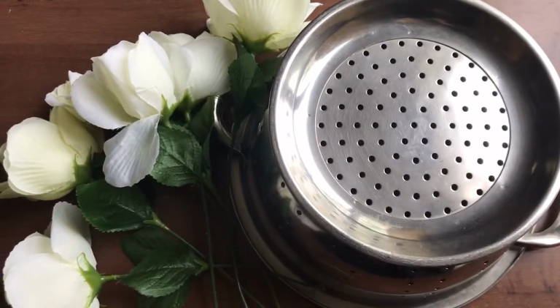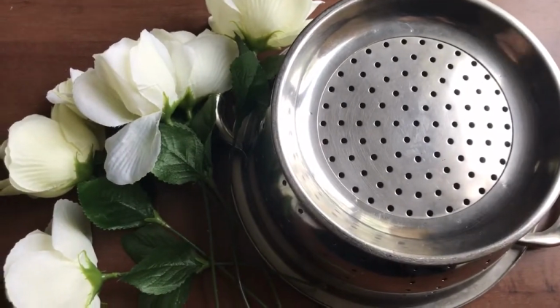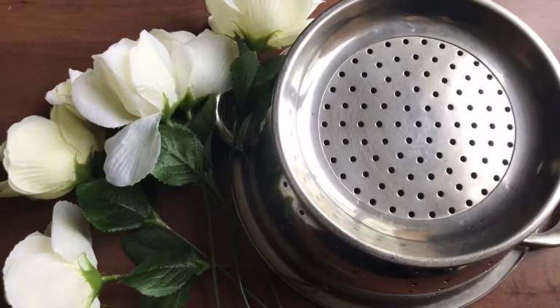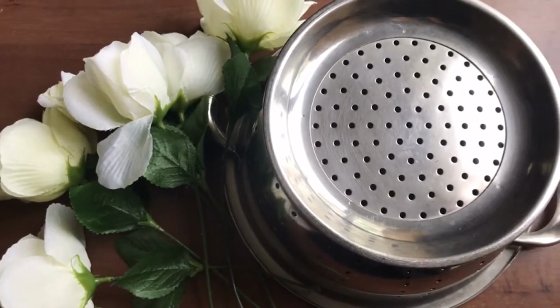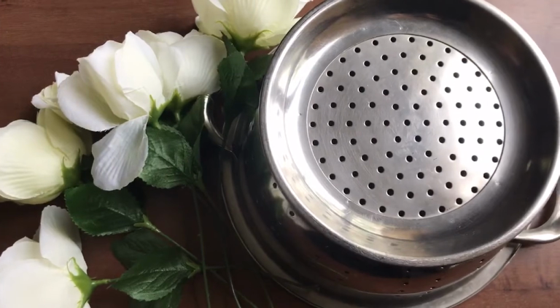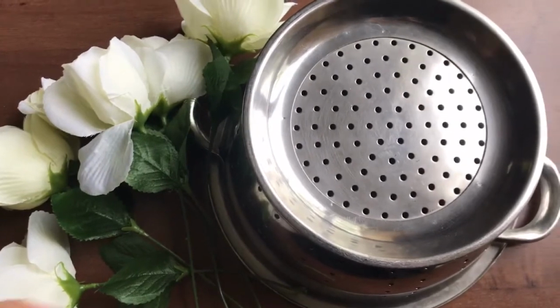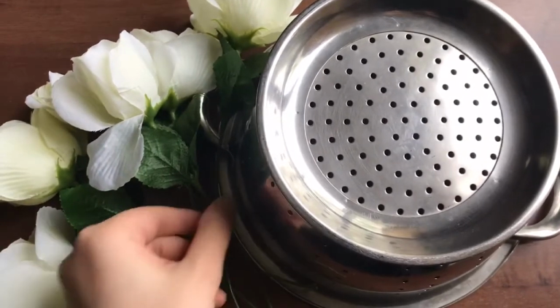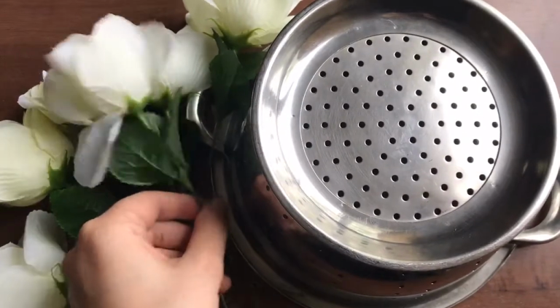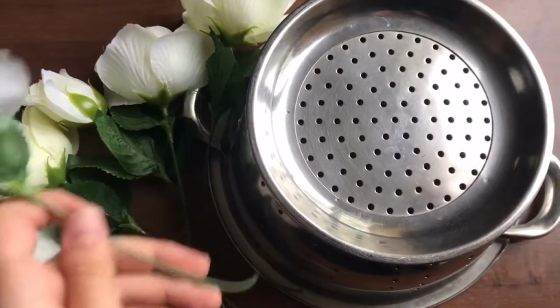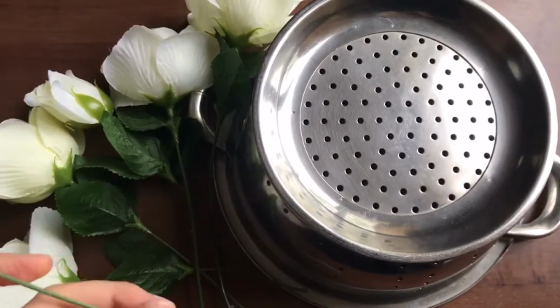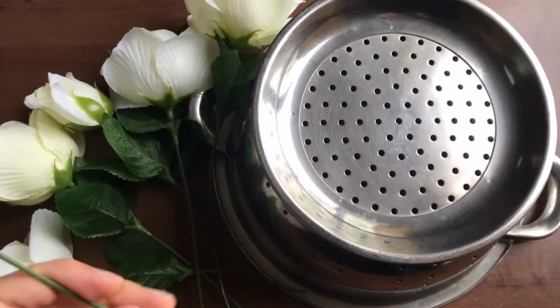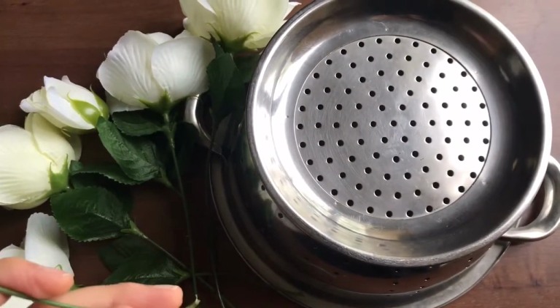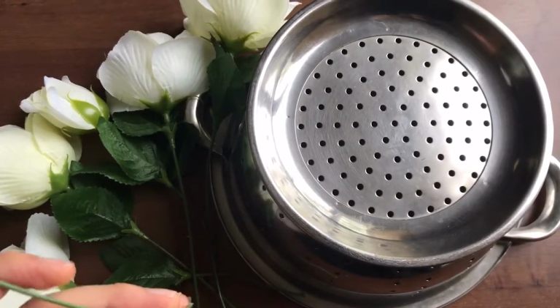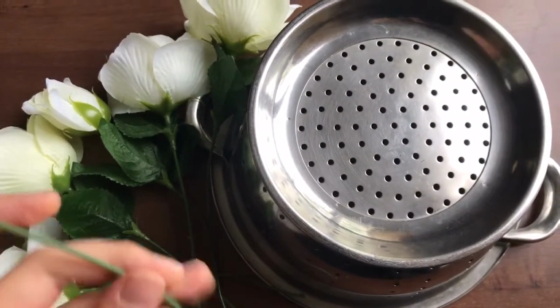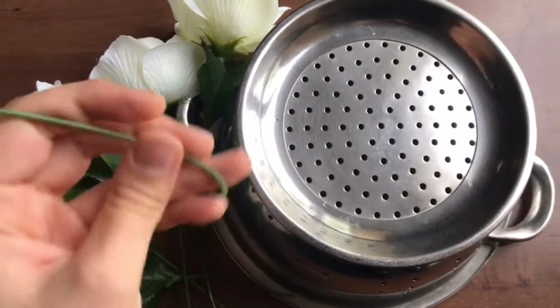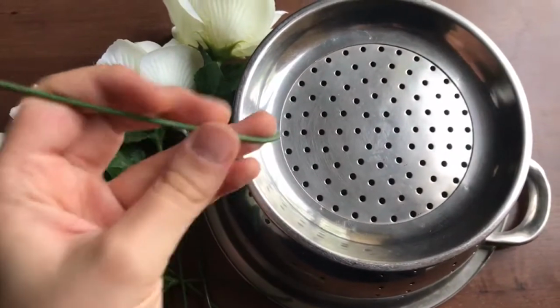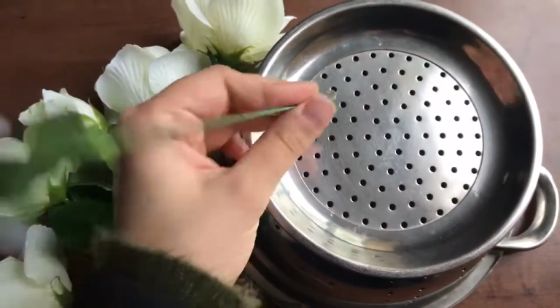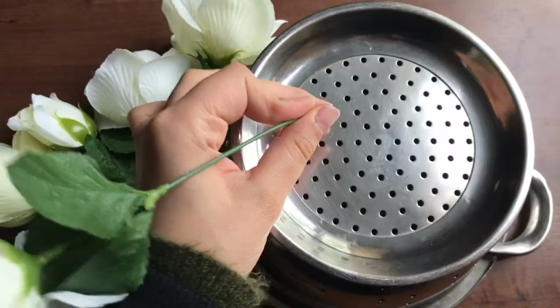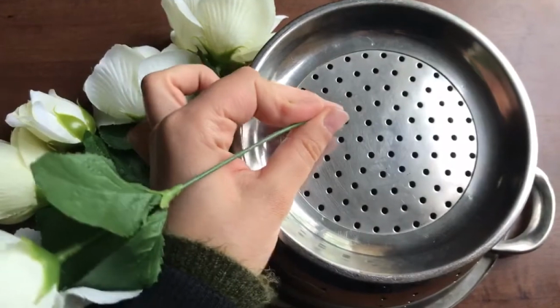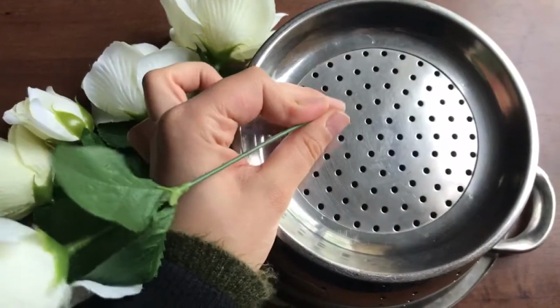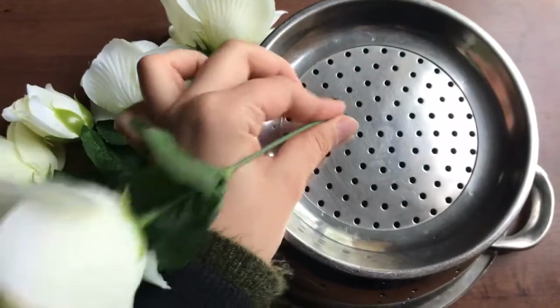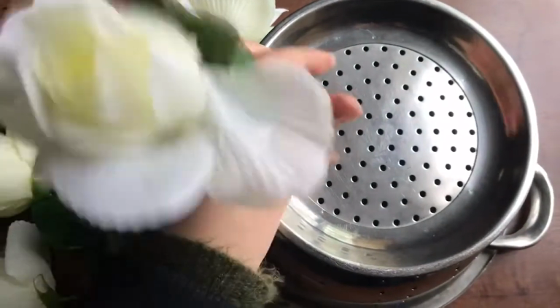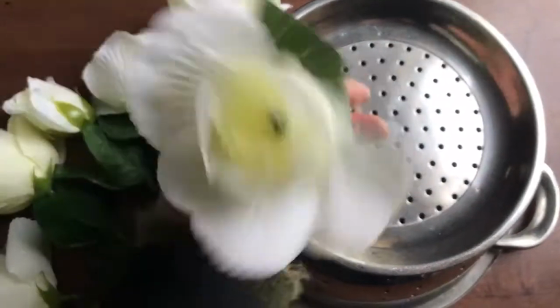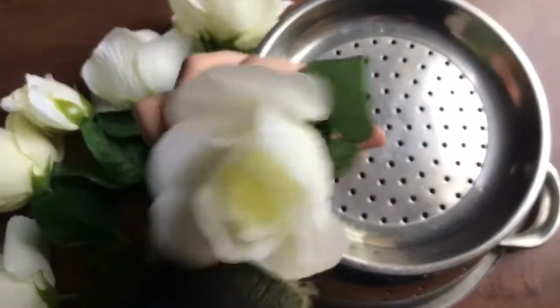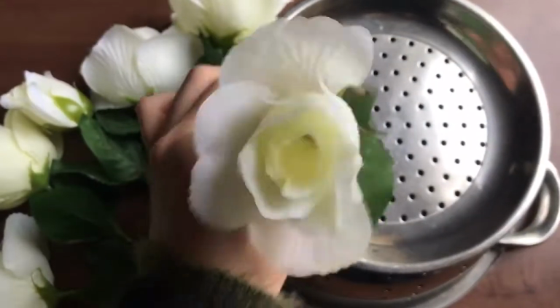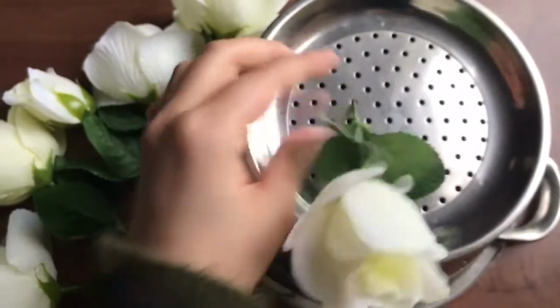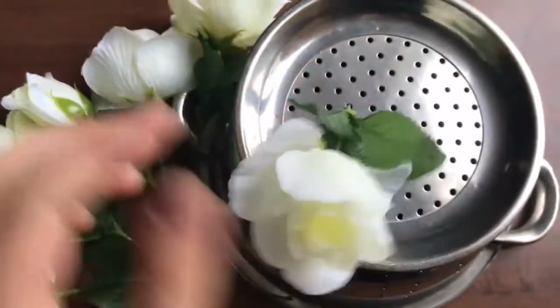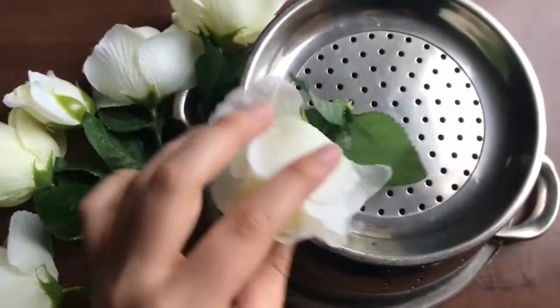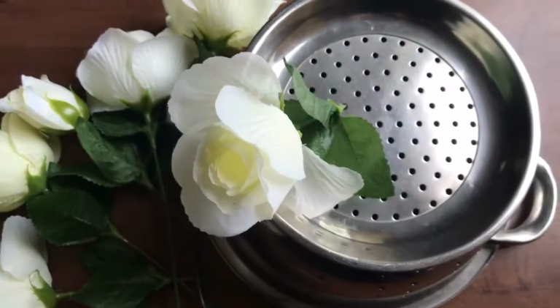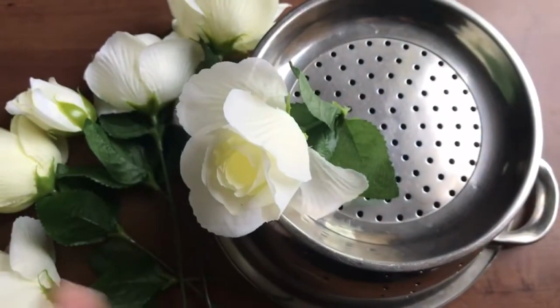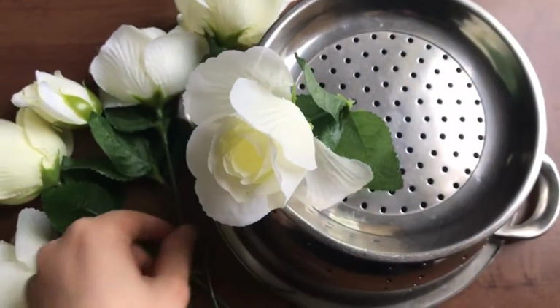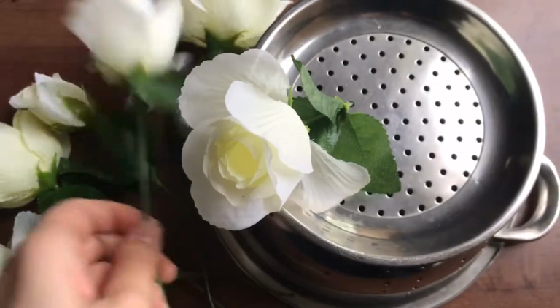The idea for this activity is to help your child practice fine motor skills. He'll place each flower or each pipe cleaner in the holes of the strainer.